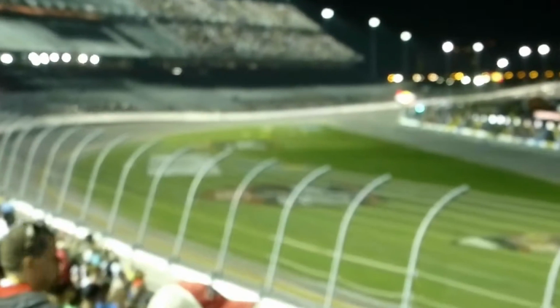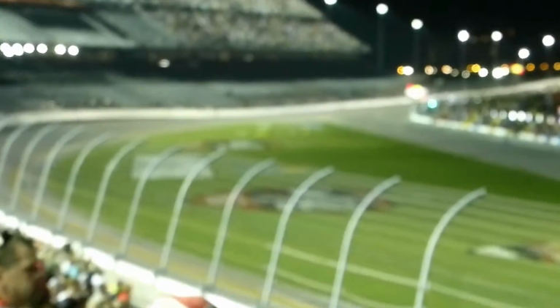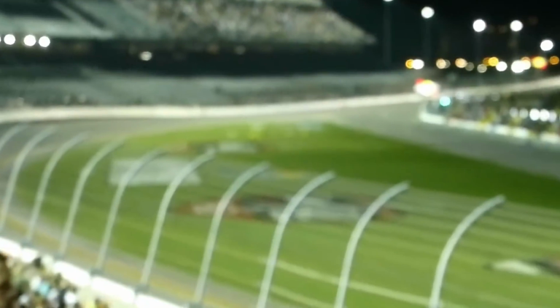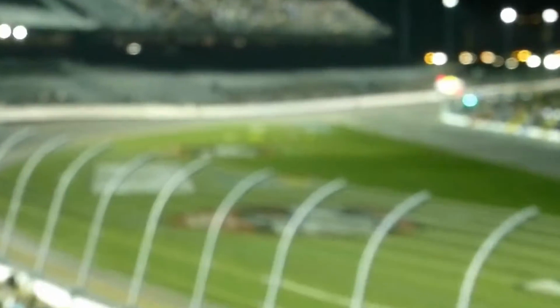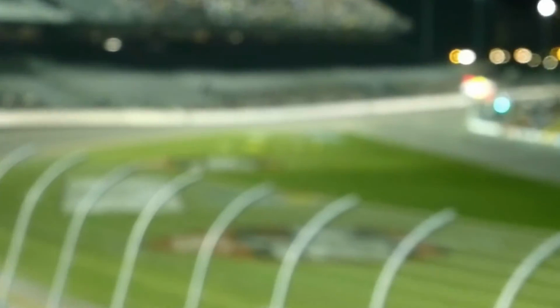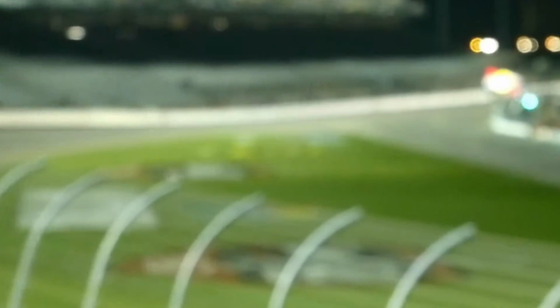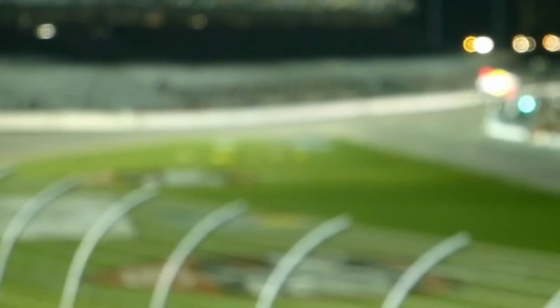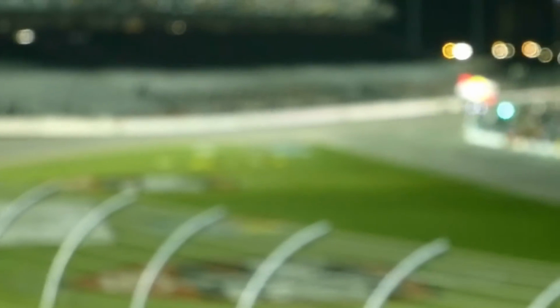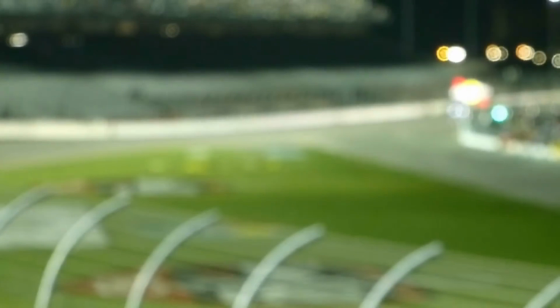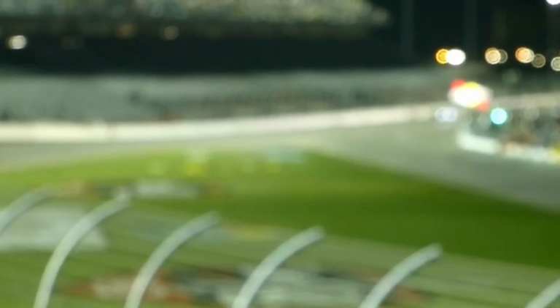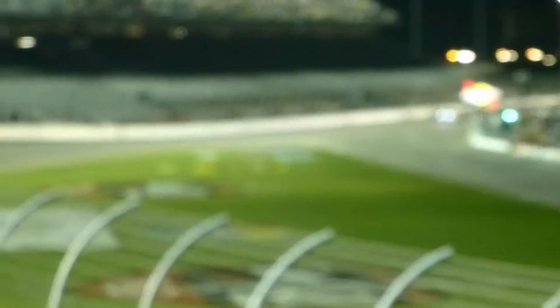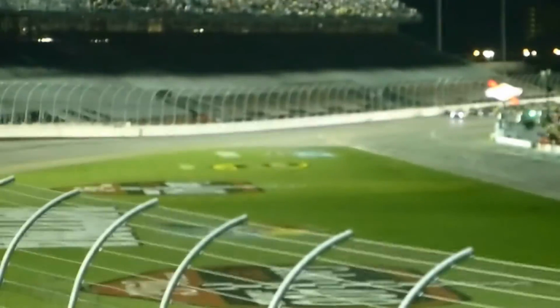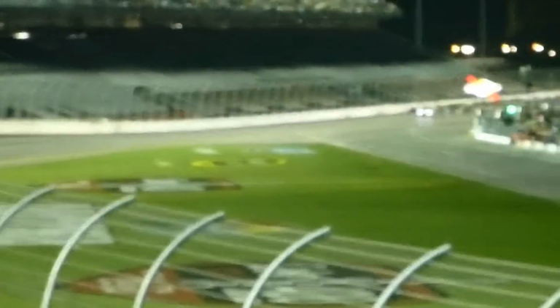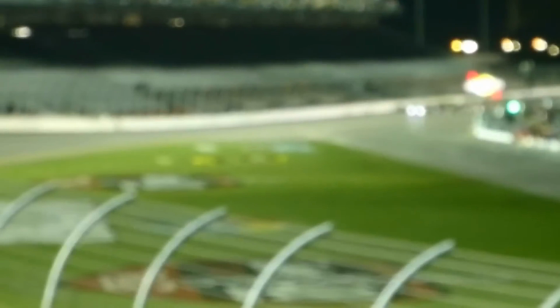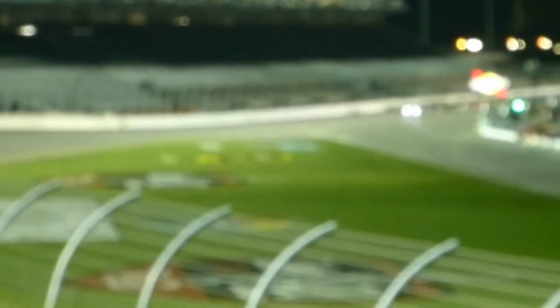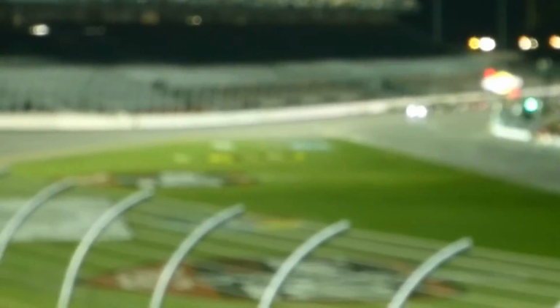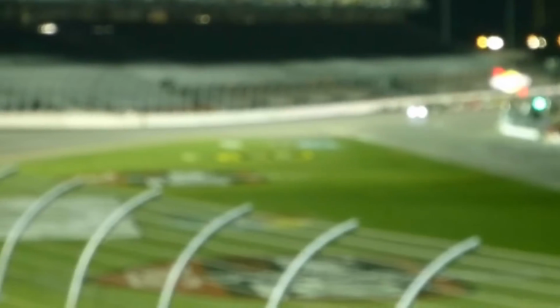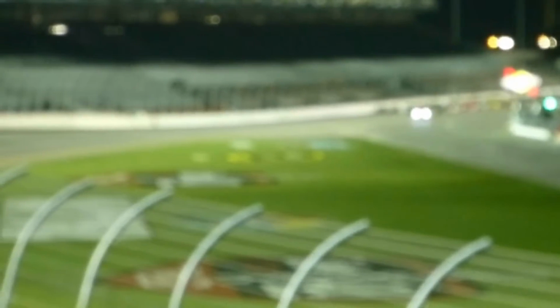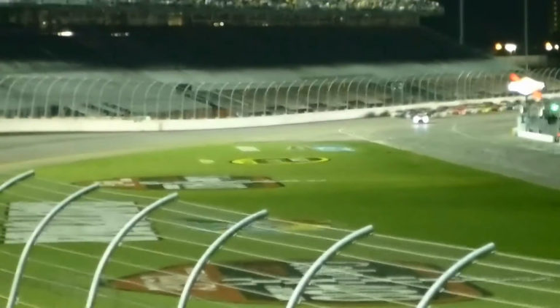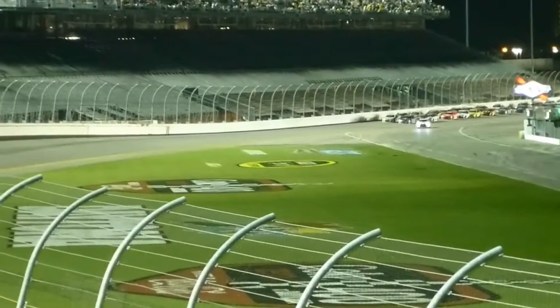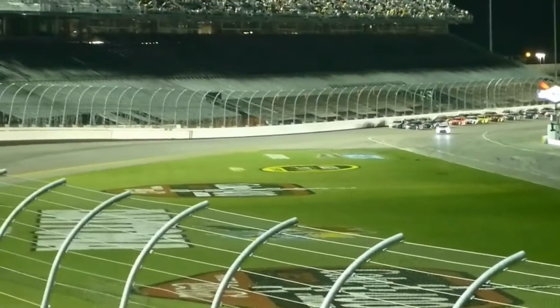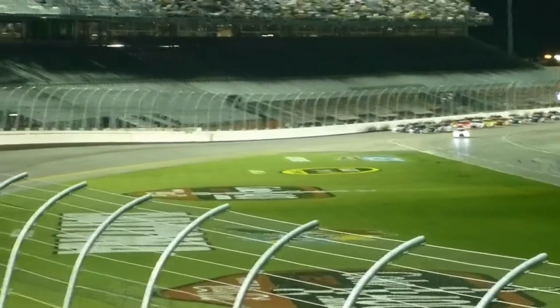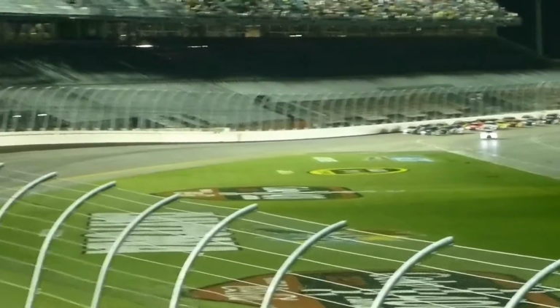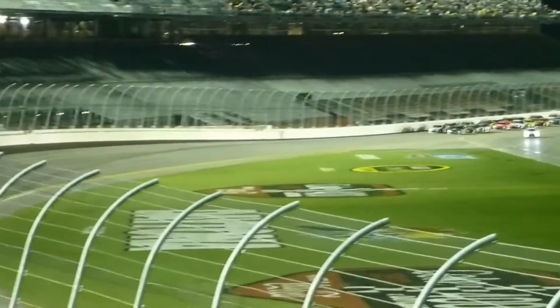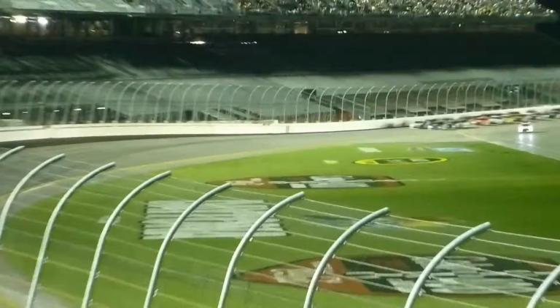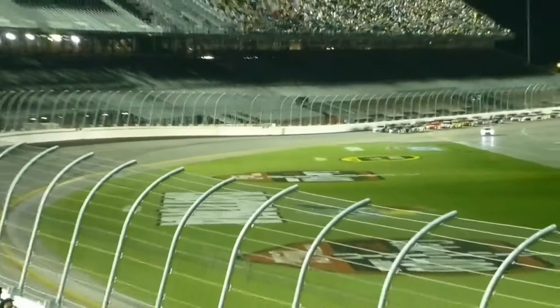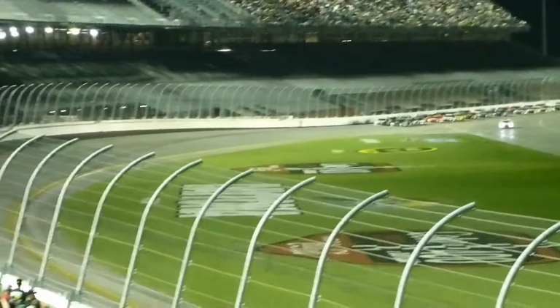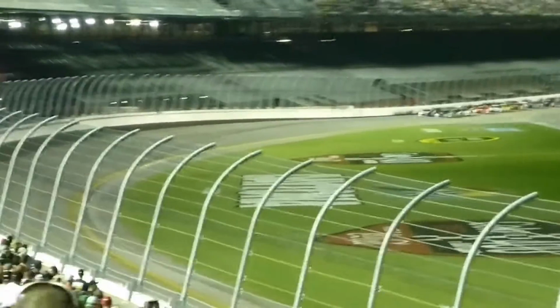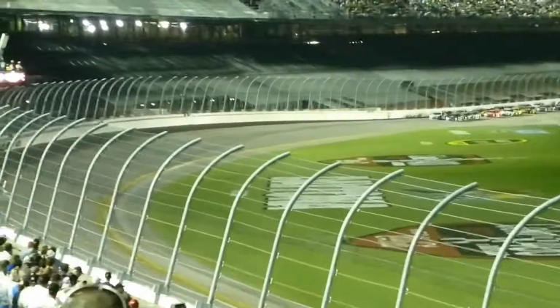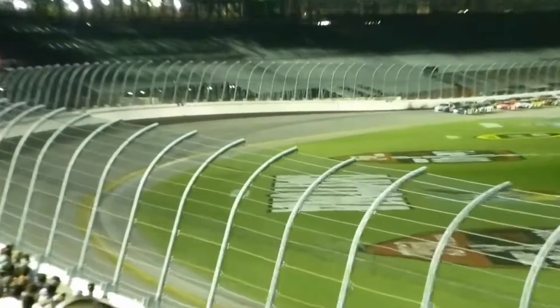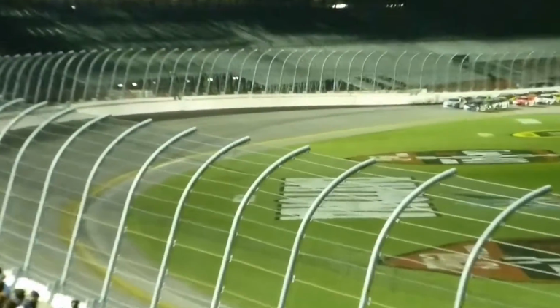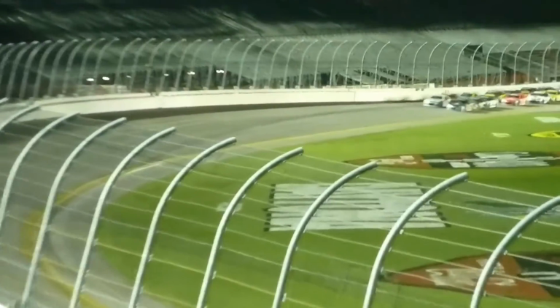Earnhardt has dug himself out of the hole. He's on the lead lap, set to go from 28th. Faced cars on pit road. Here we go — set for the final nine laps.